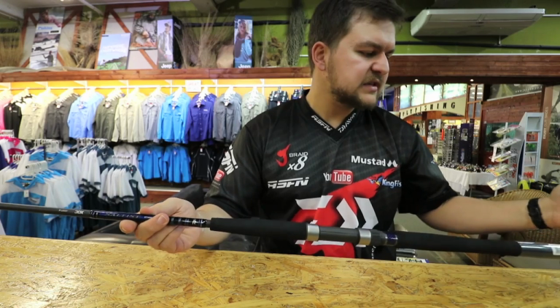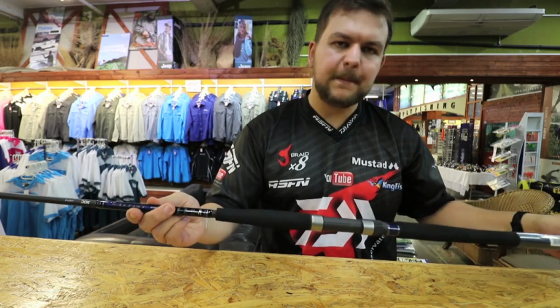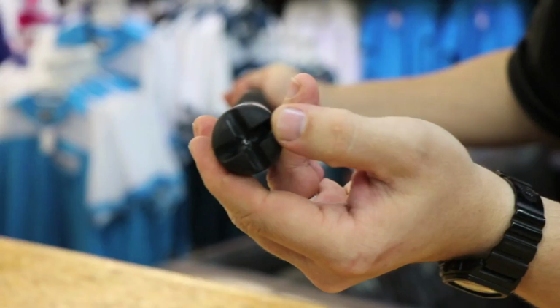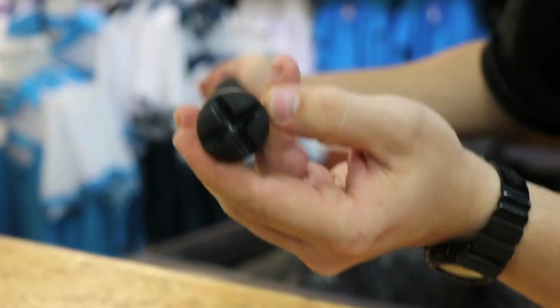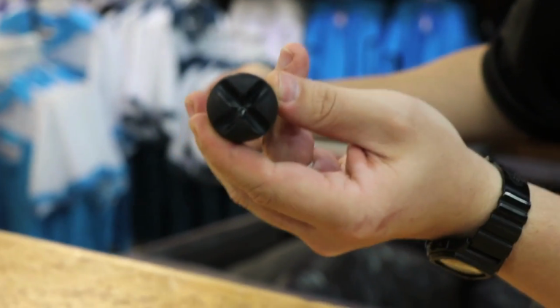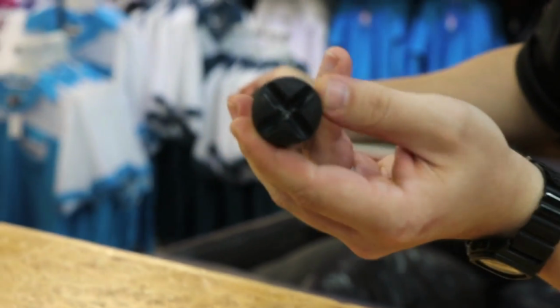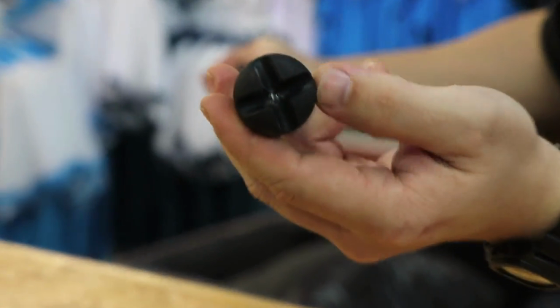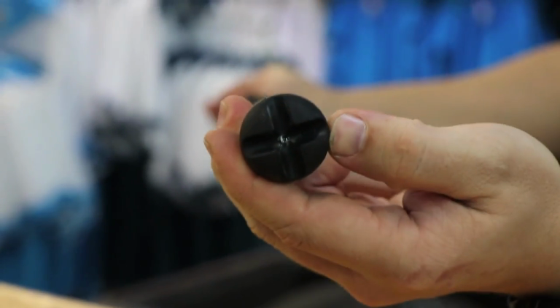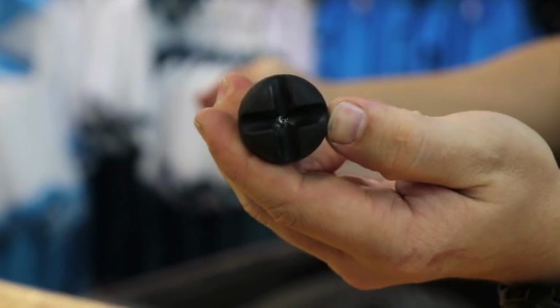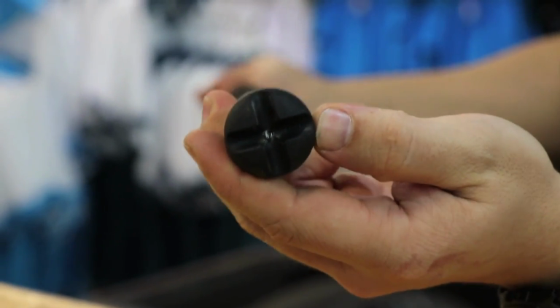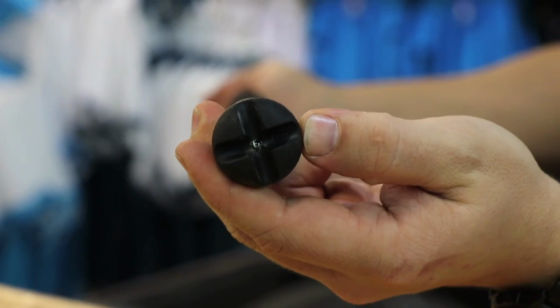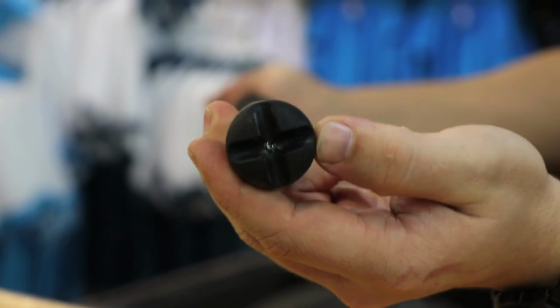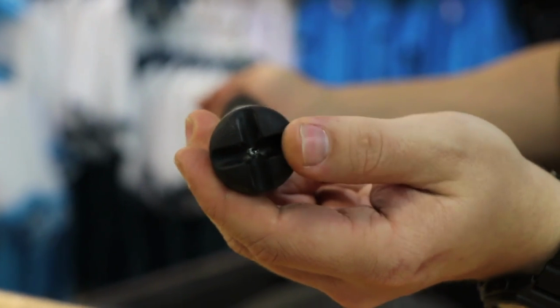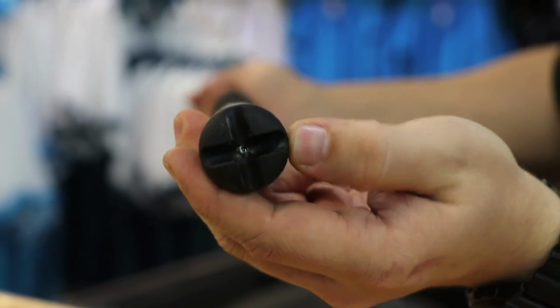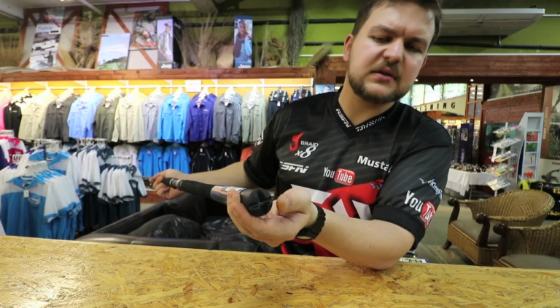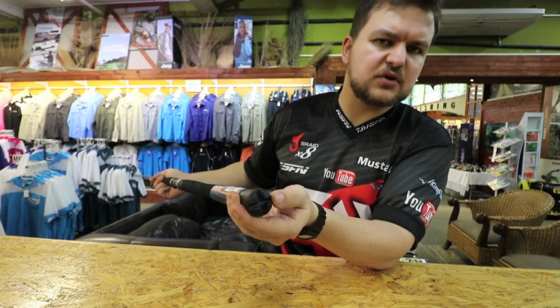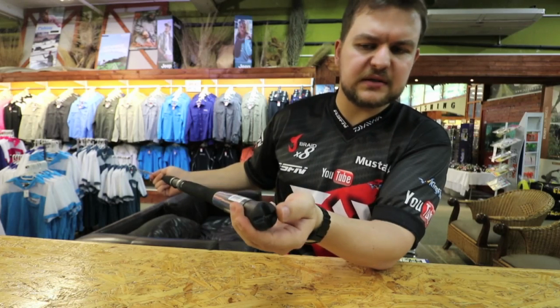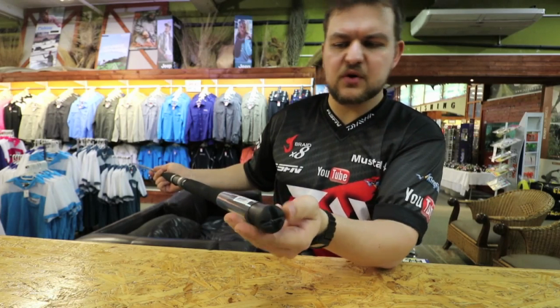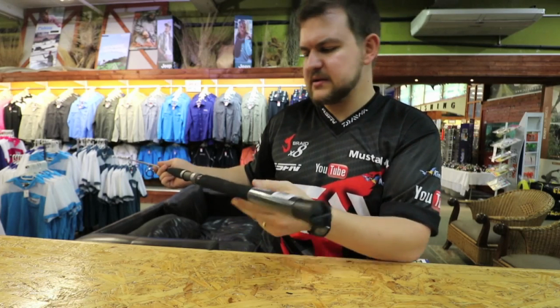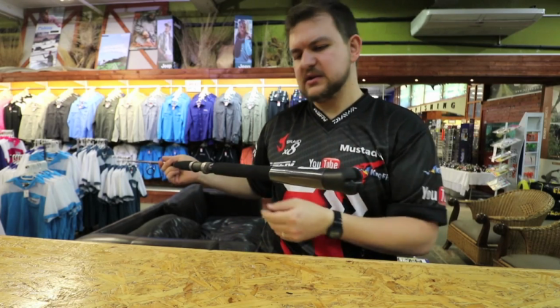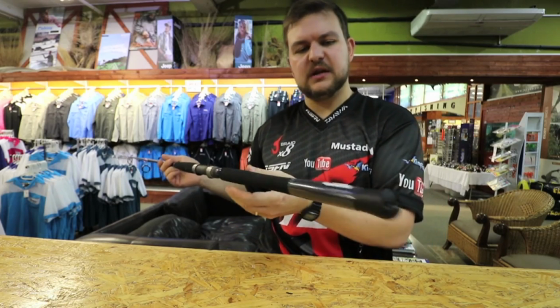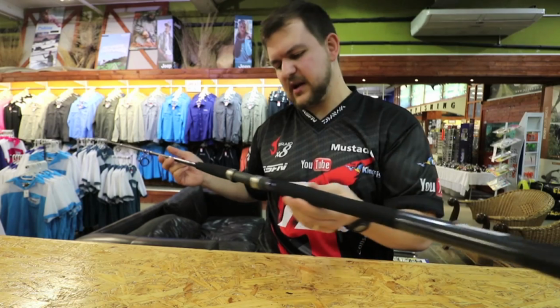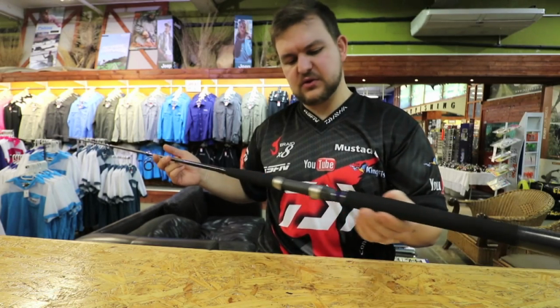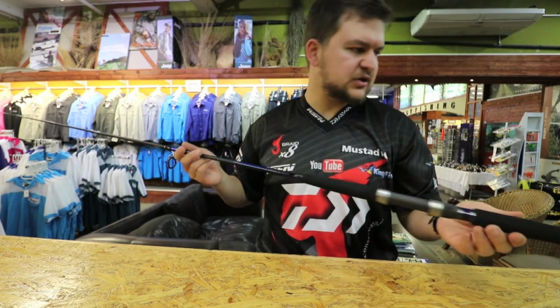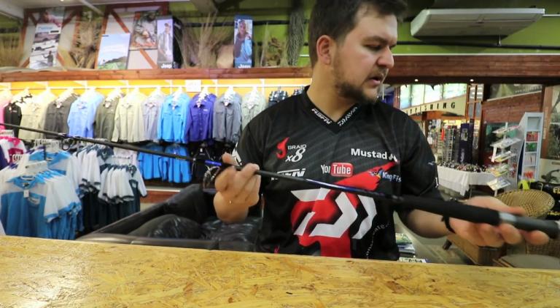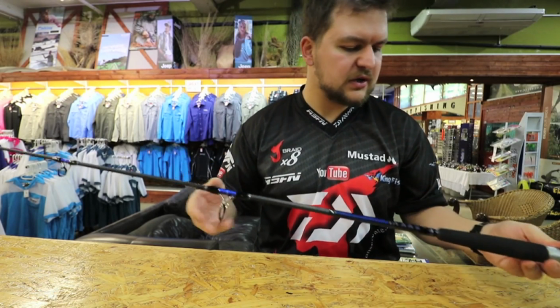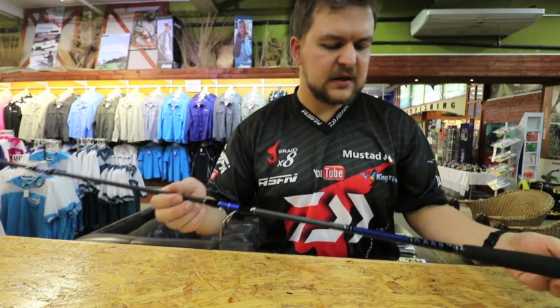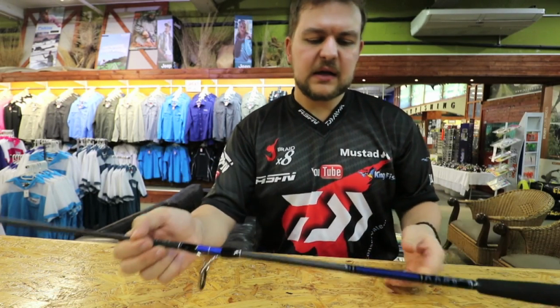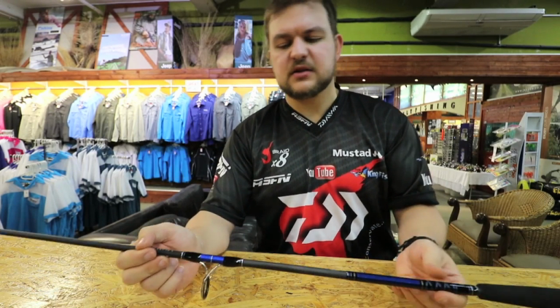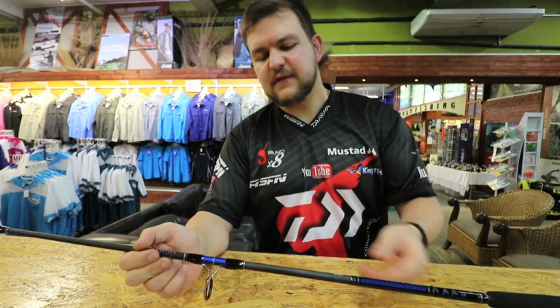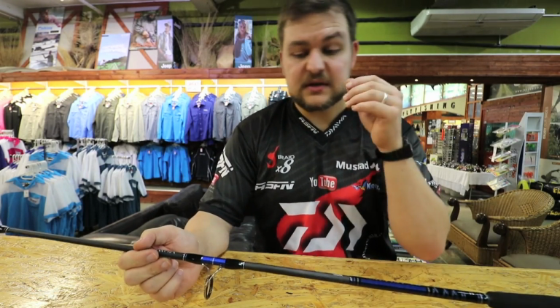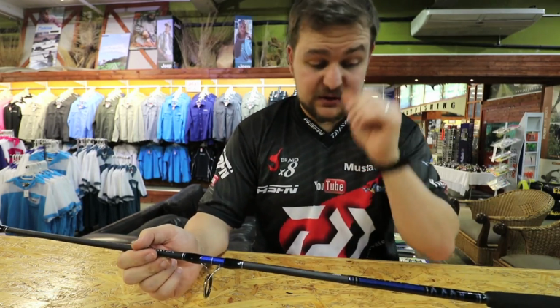It's got a gimbal, or at least a little indent for the gimbal, so if you do use a gimbal bucket, not to worry — this does work with that. So if you do need to really get your pull in on that tuna, it has so many functions.